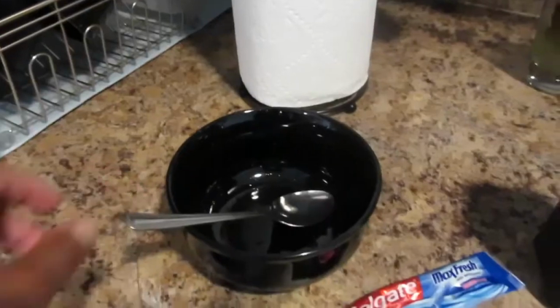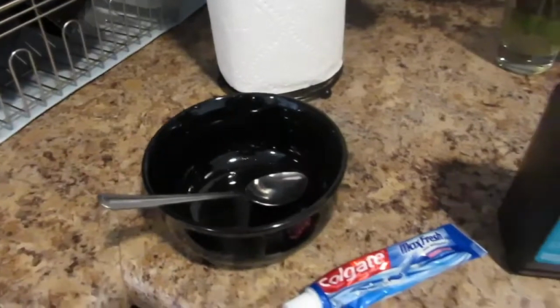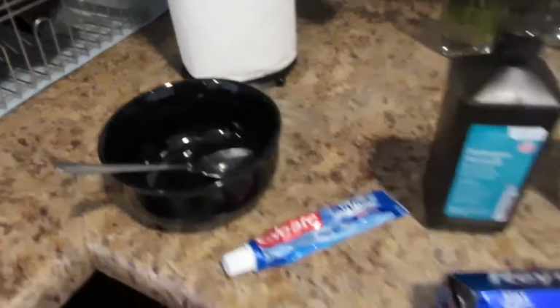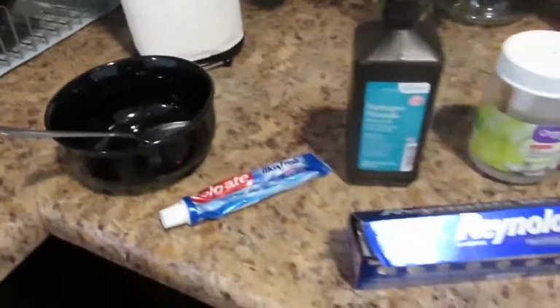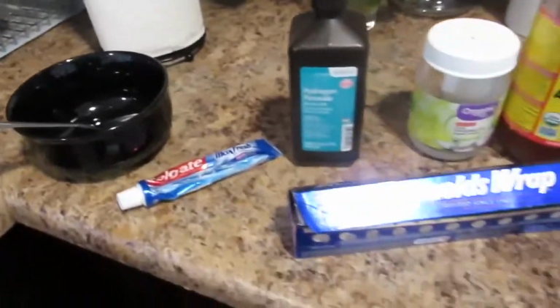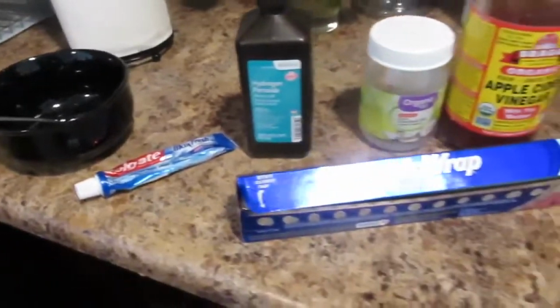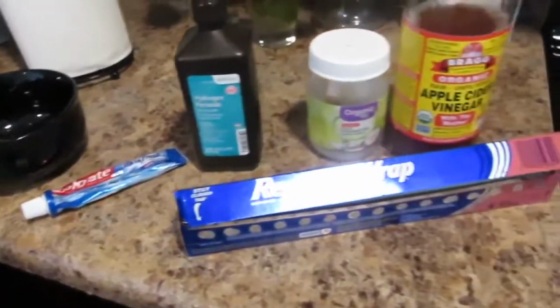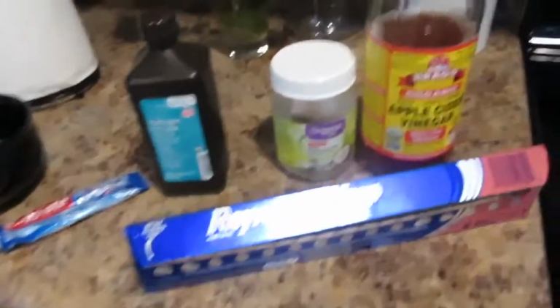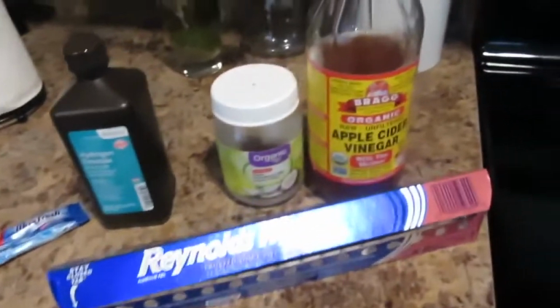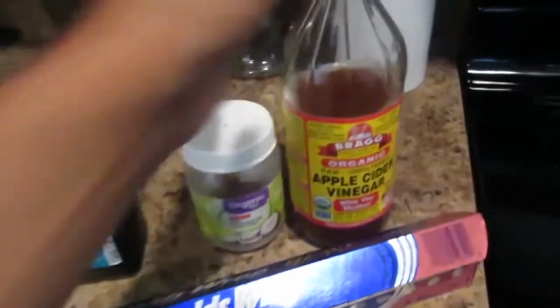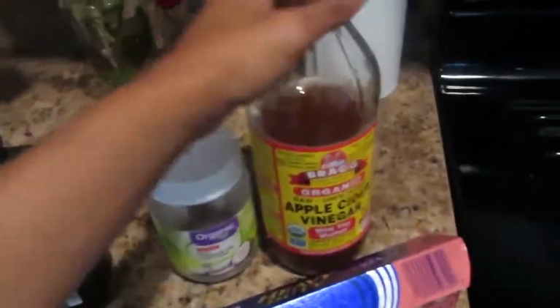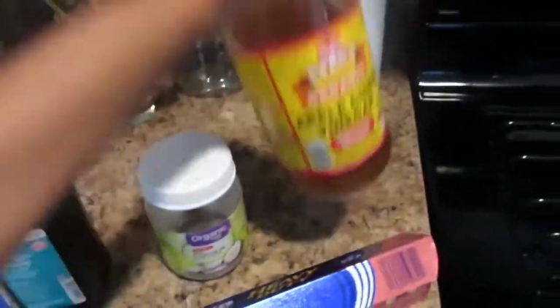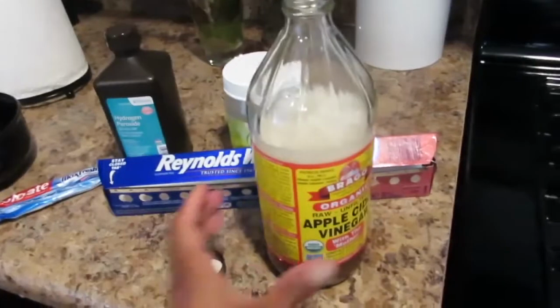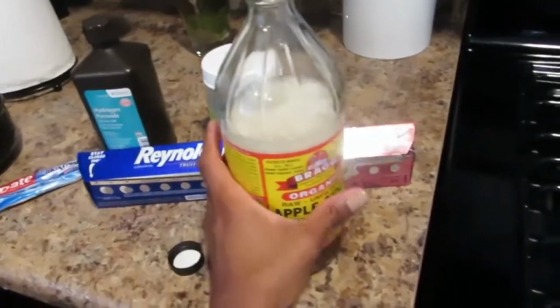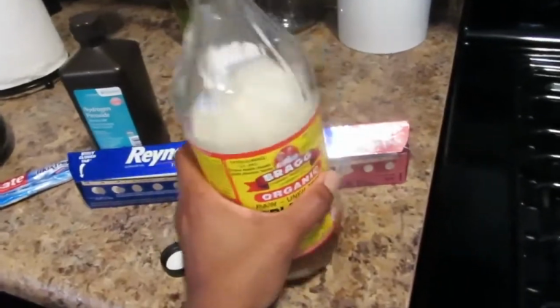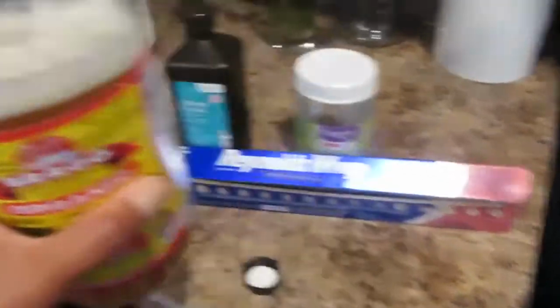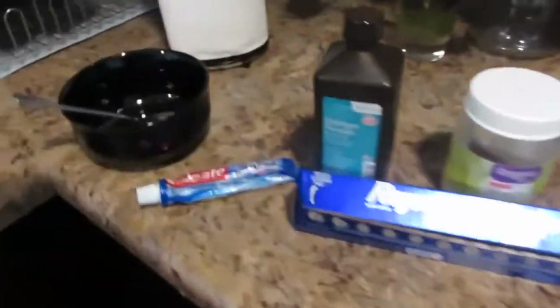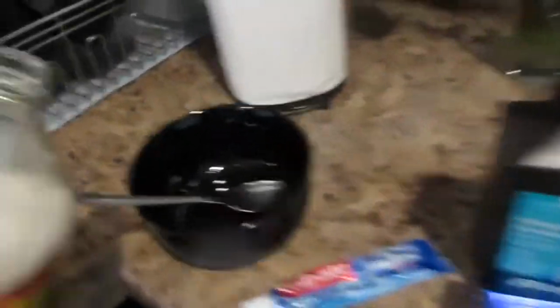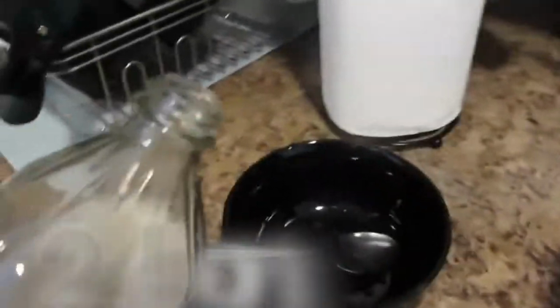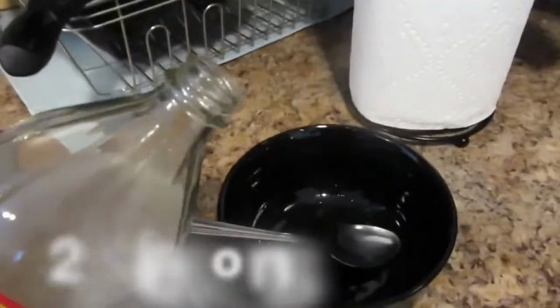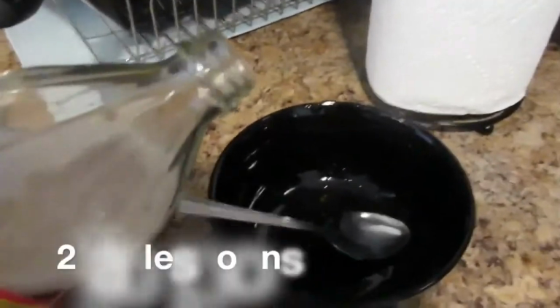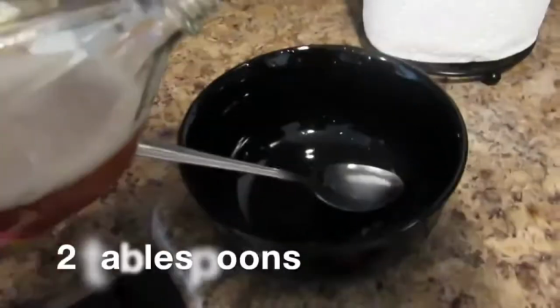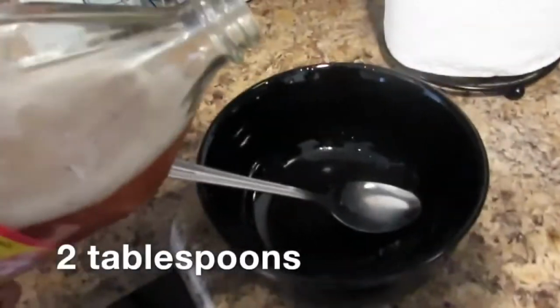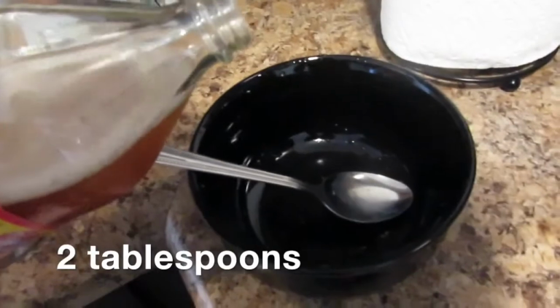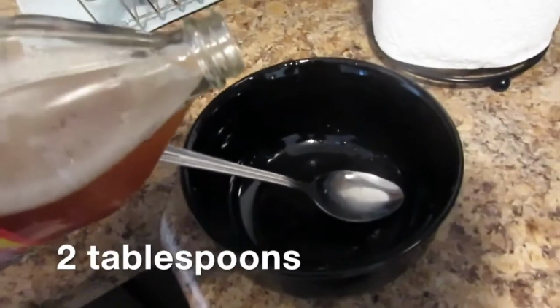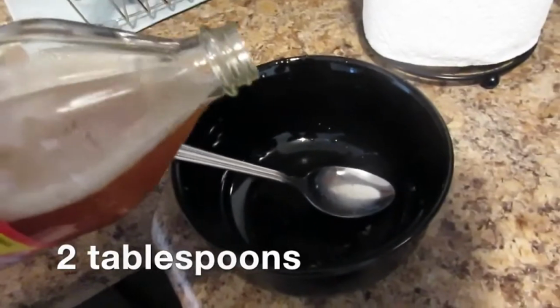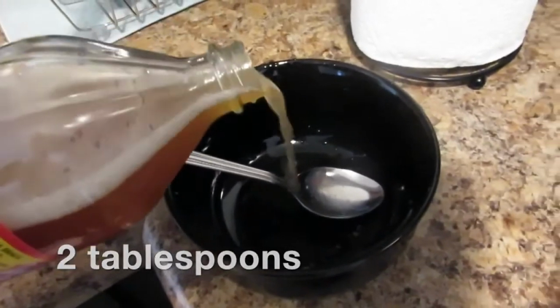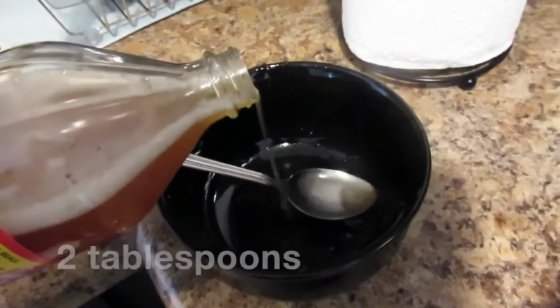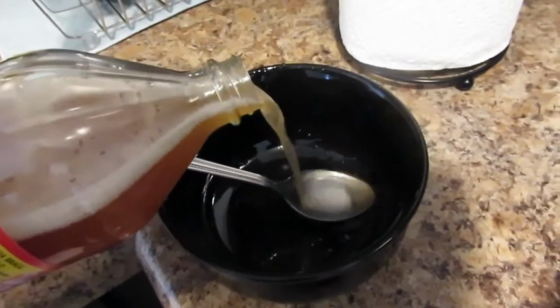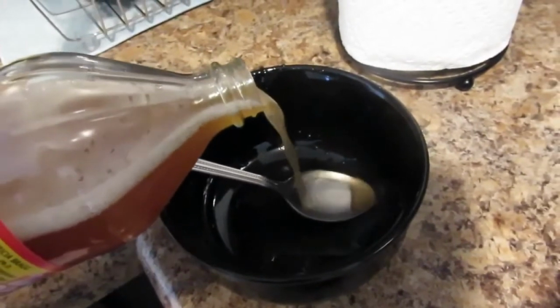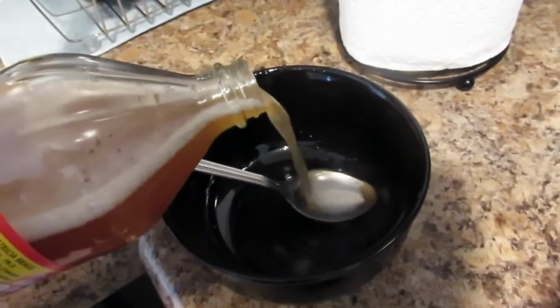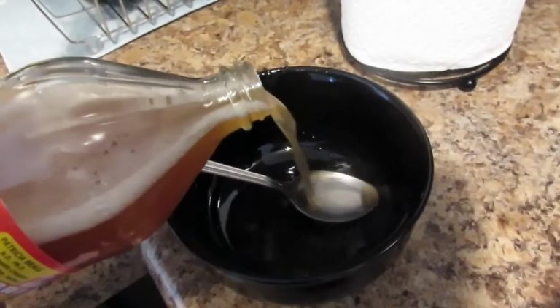So first I'm going to start with apple cider vinegar. Apple cider vinegar is good because it helps to whiten your teeth, but the only thing is you don't want to use it too often because it can break down your tooth enamel.